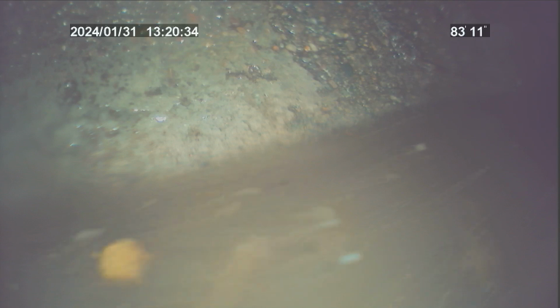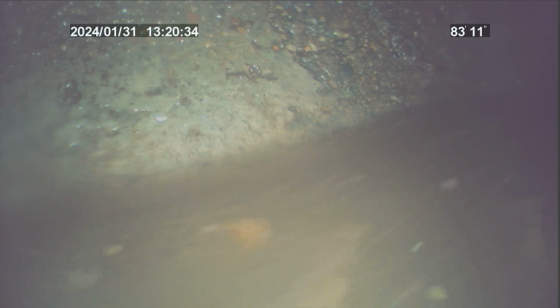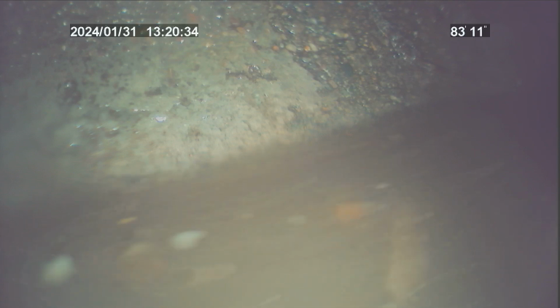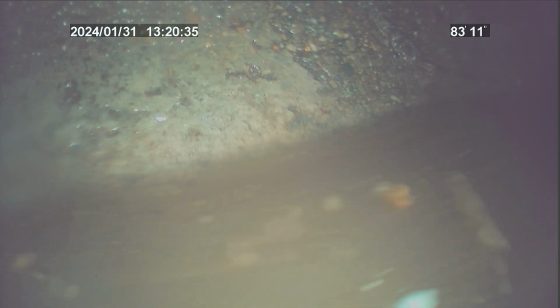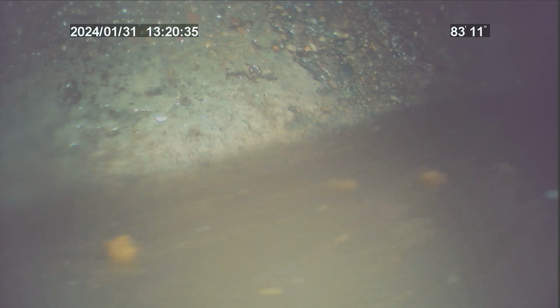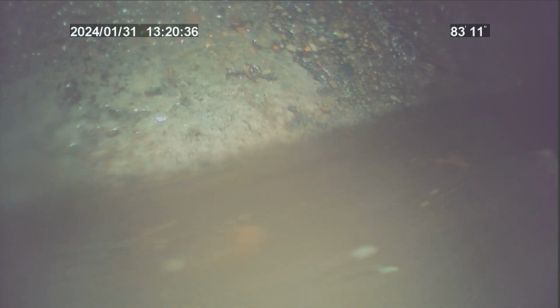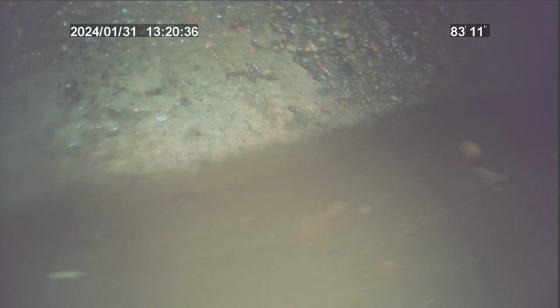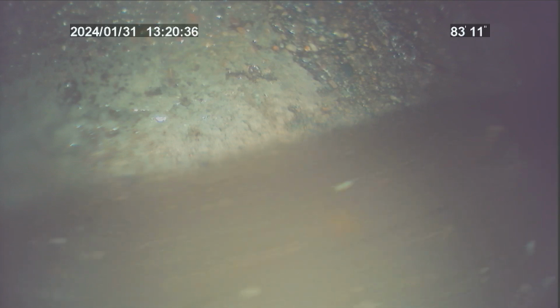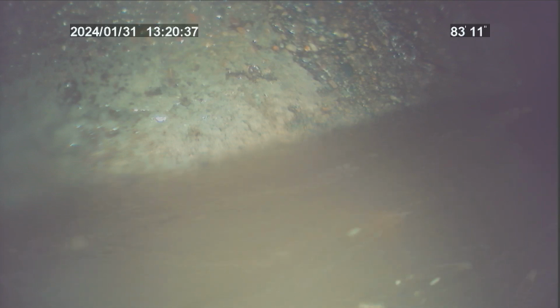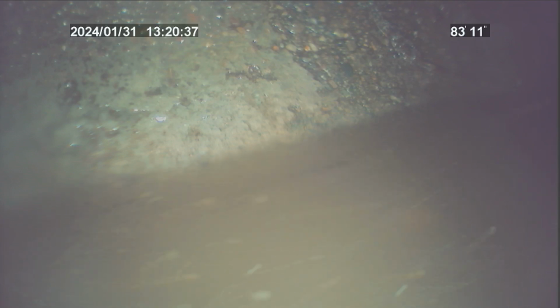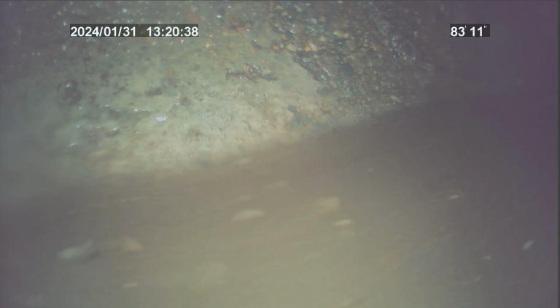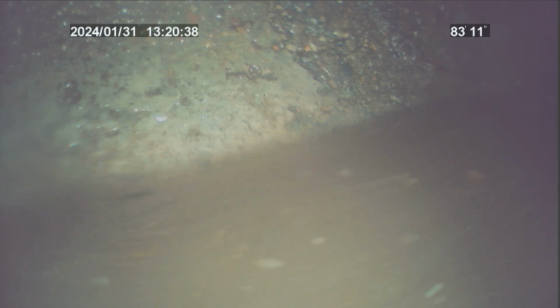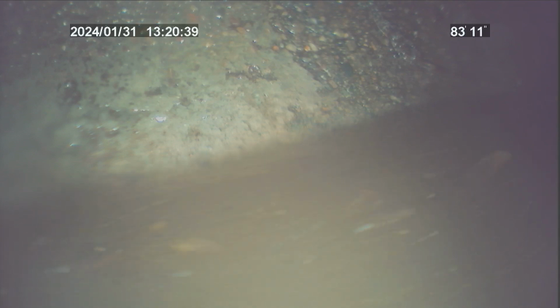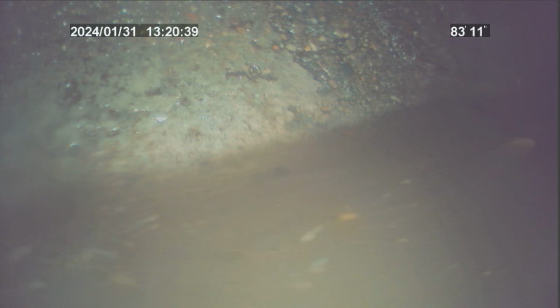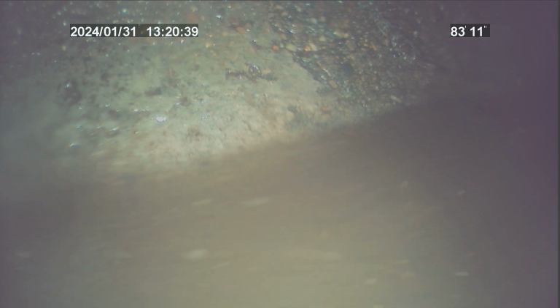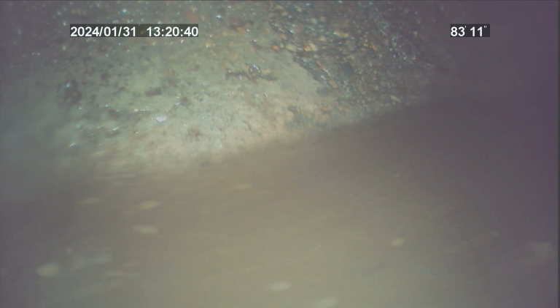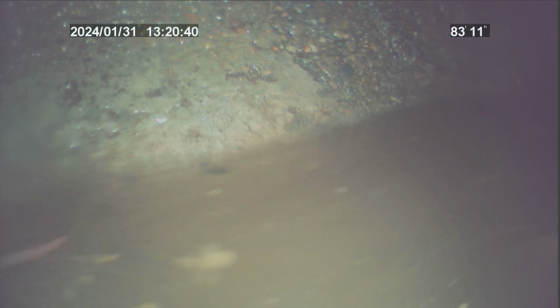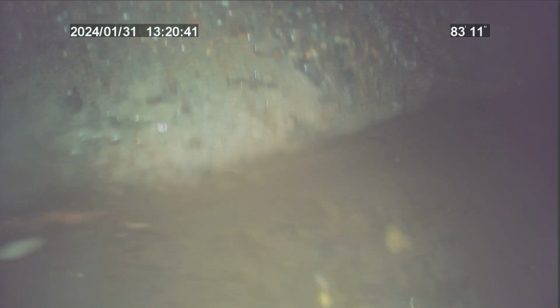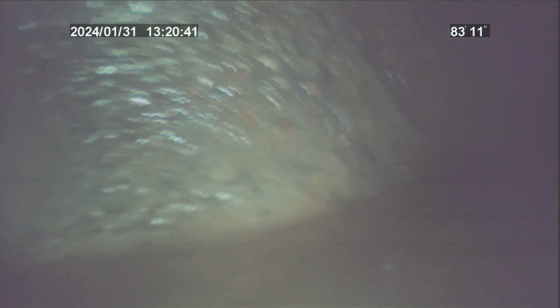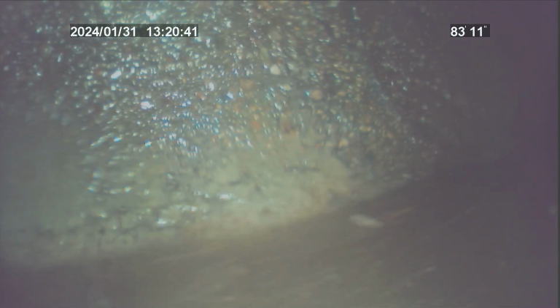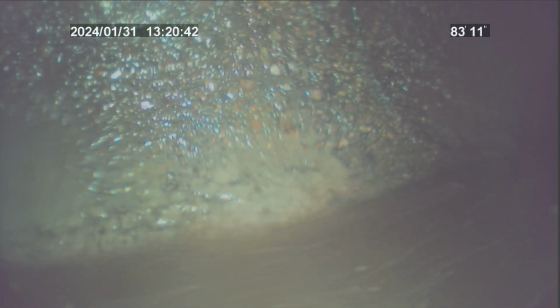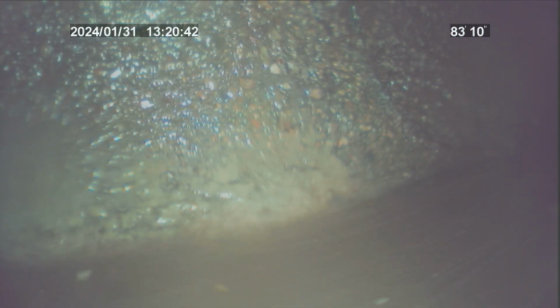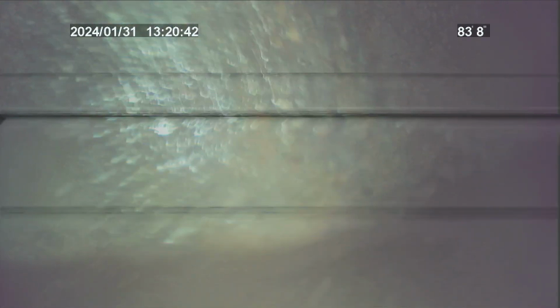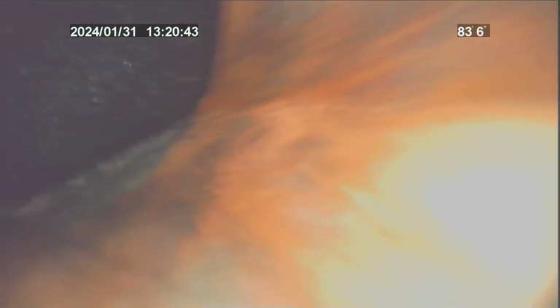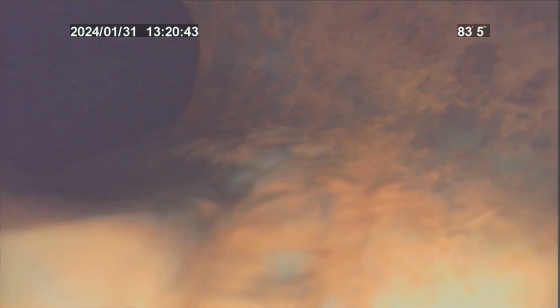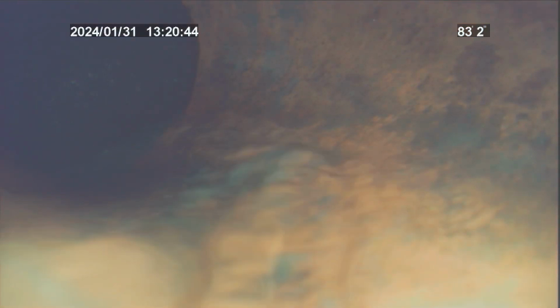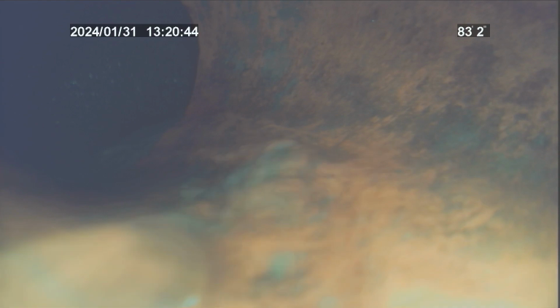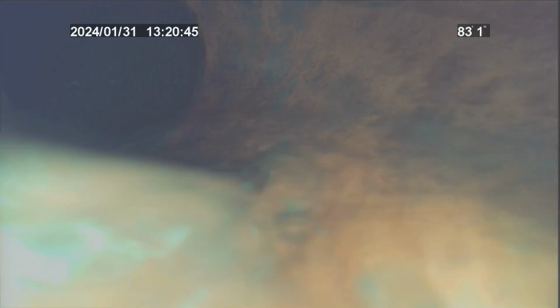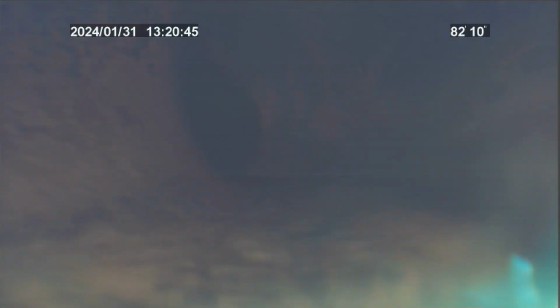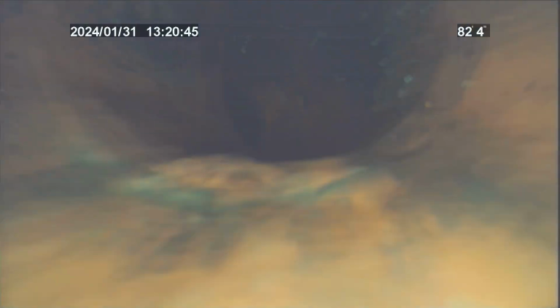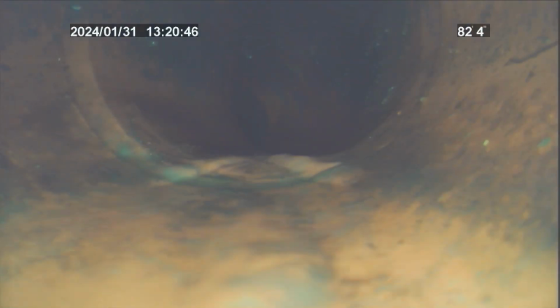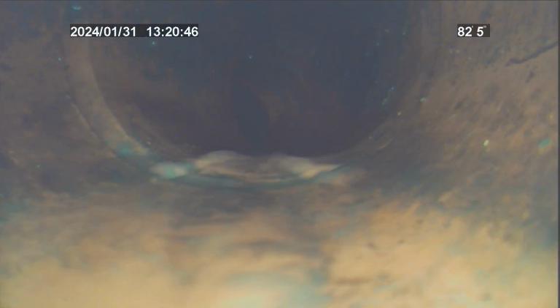This is Vince with Bulldog Rooter, job number 5-3-2-4-2-1-2-6. This is an upload video. I was called out for a mainline blockage, cabled the line twice, and got it to drain.